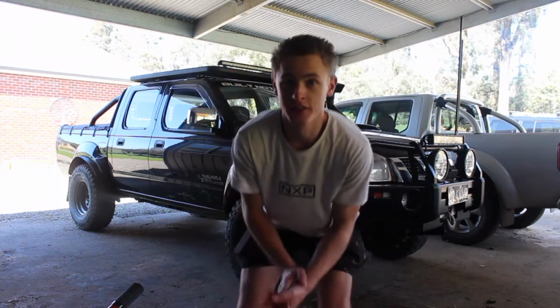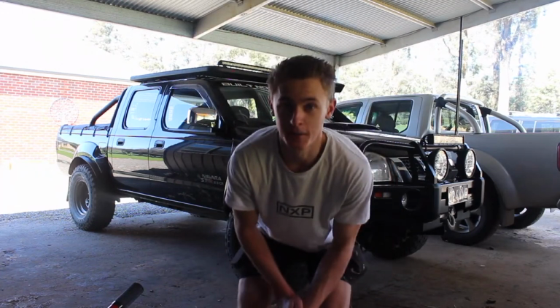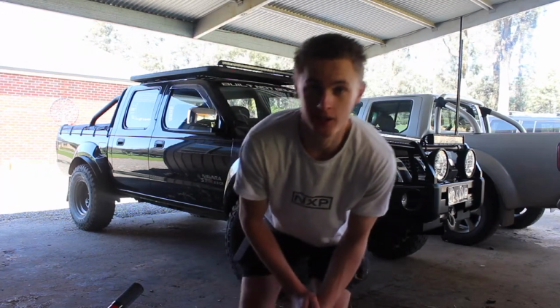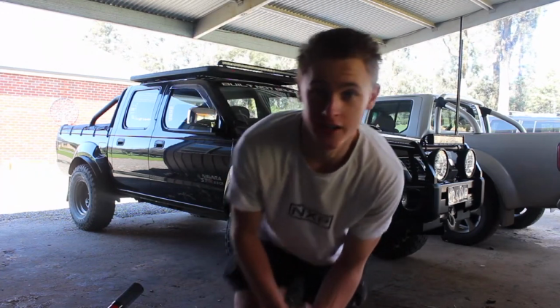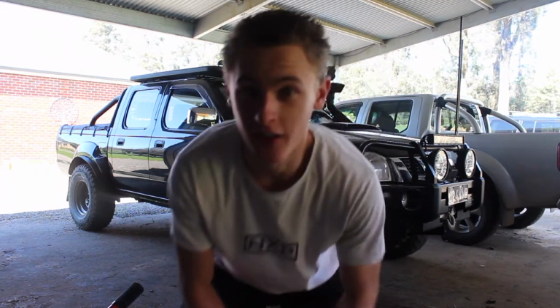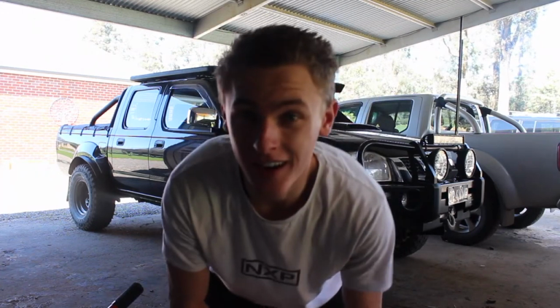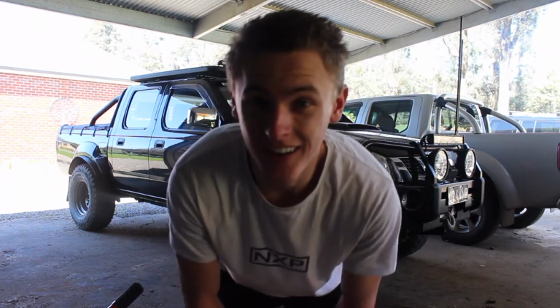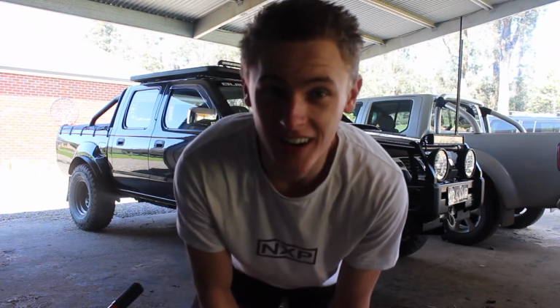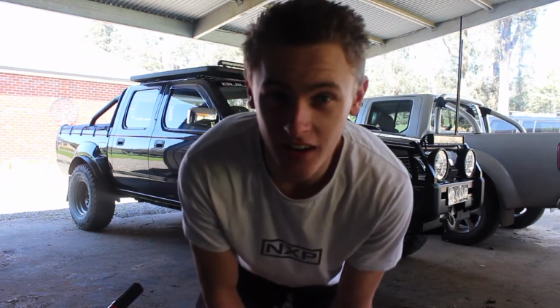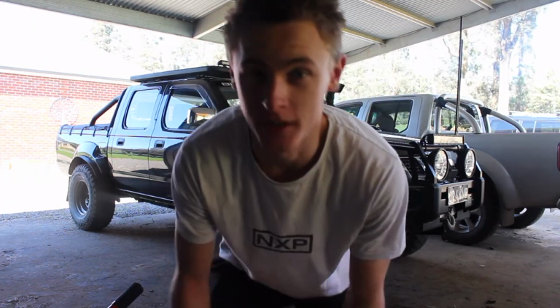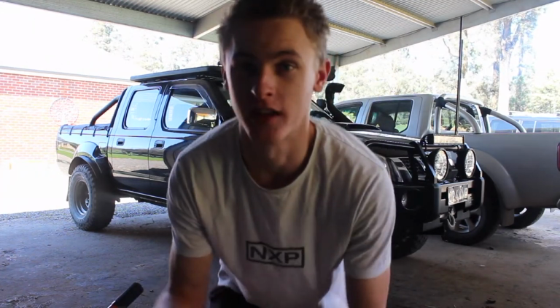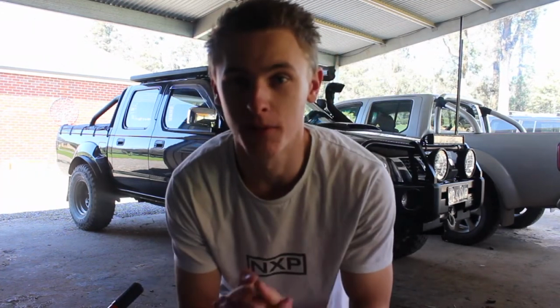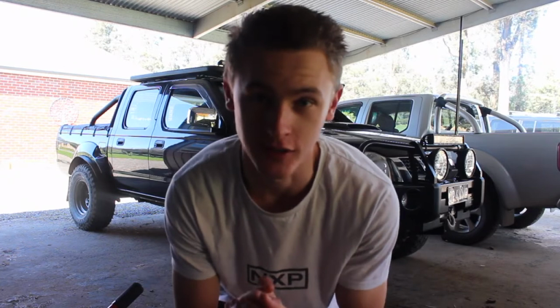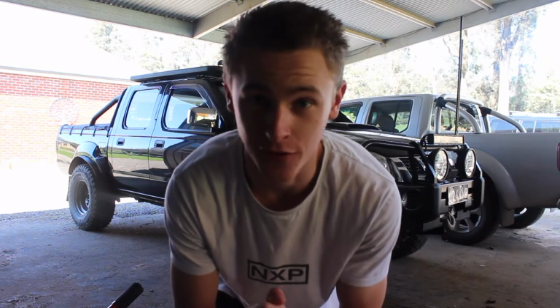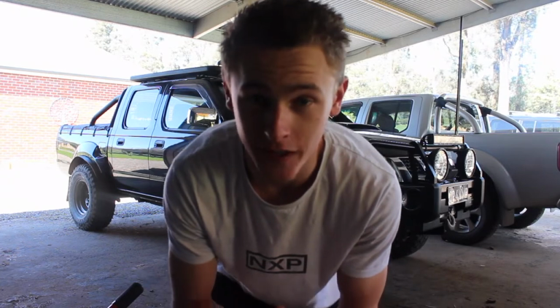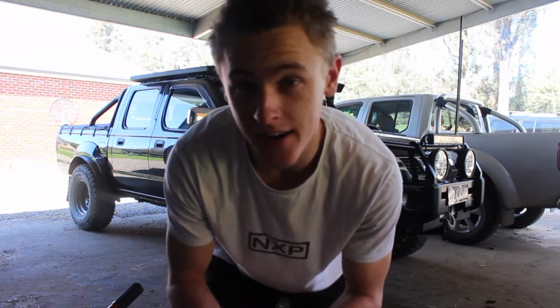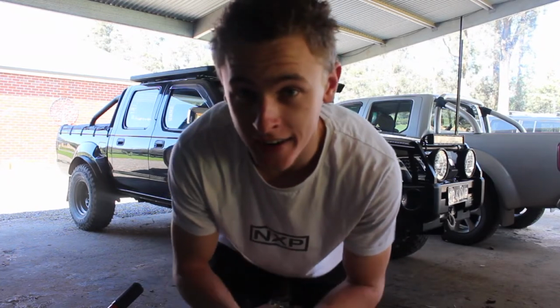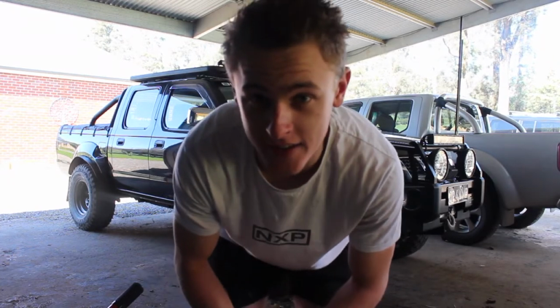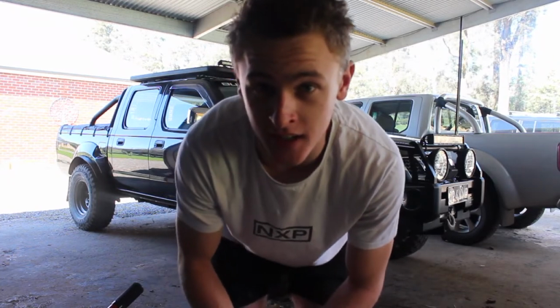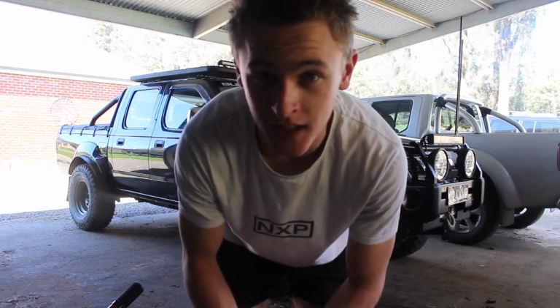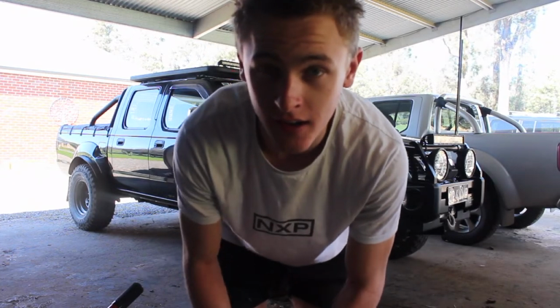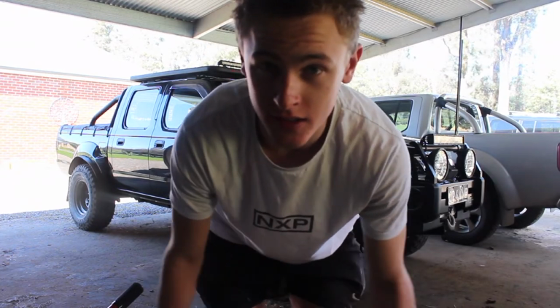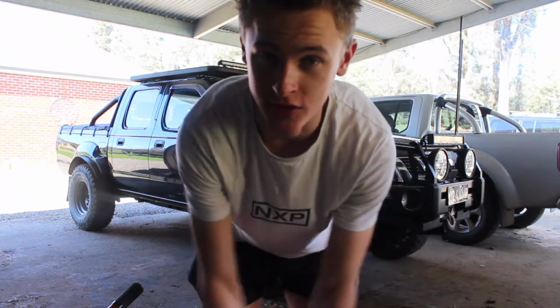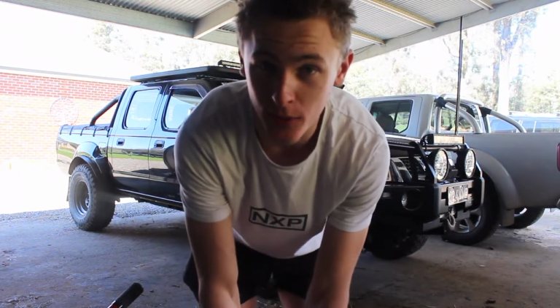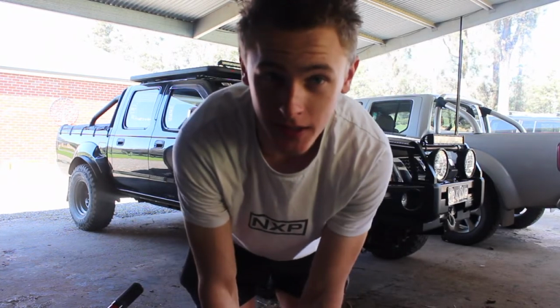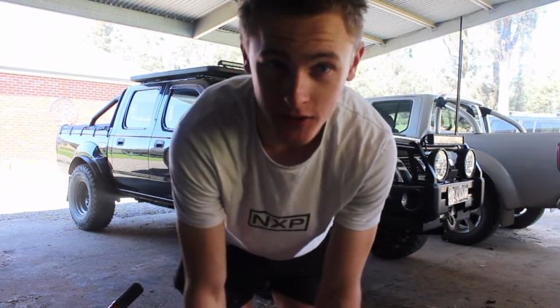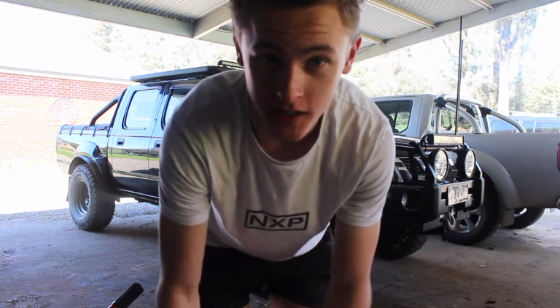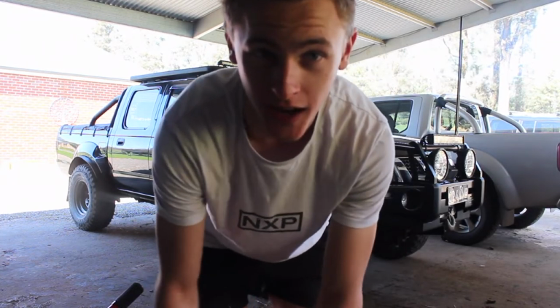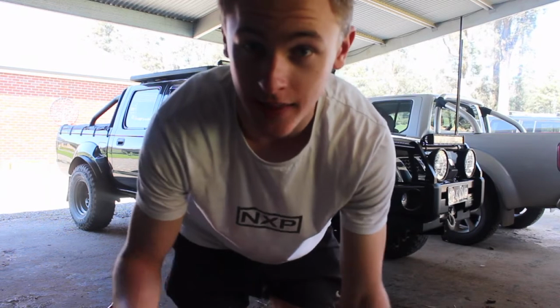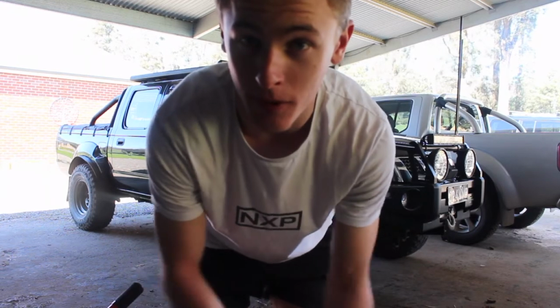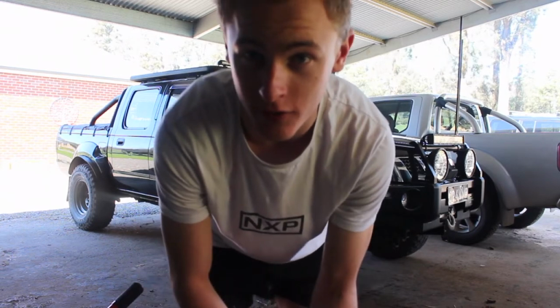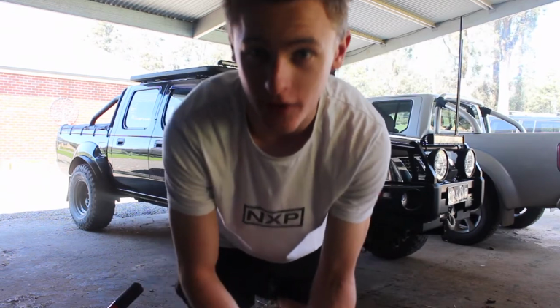Firstly, before changing a tyre, I like to make sure the handbrake's on securely and it's in gear. So I'm going to do that quickly, make sure it's in gear and the handbrake's on really tight.